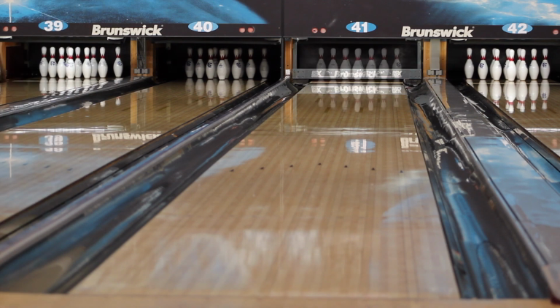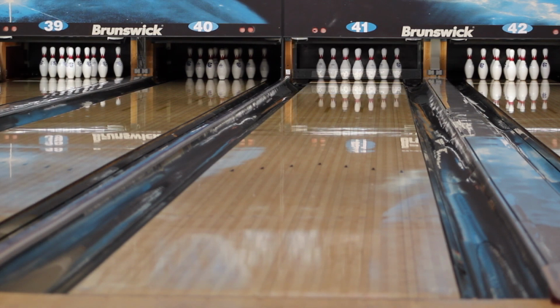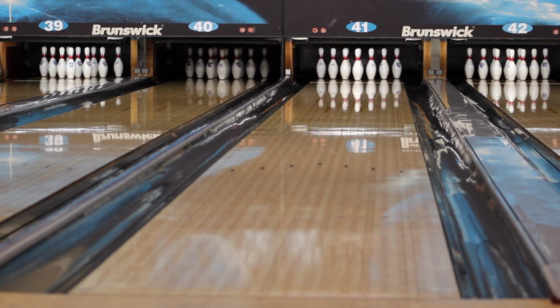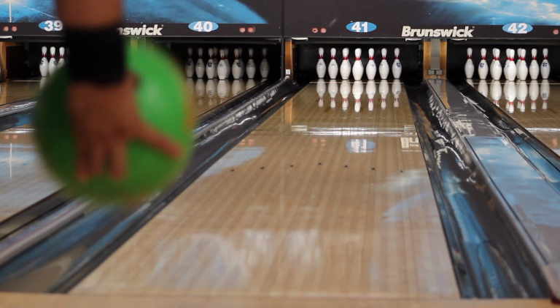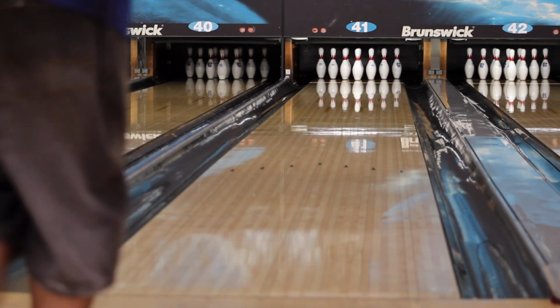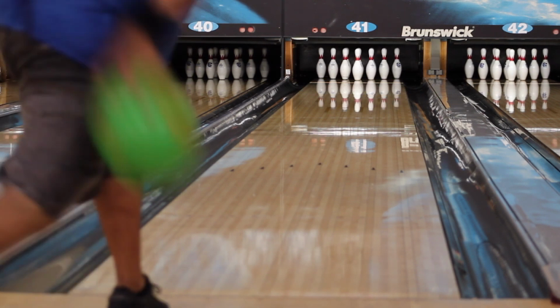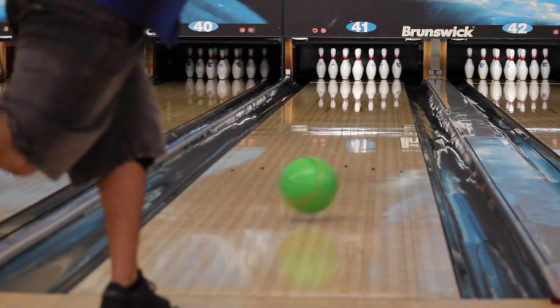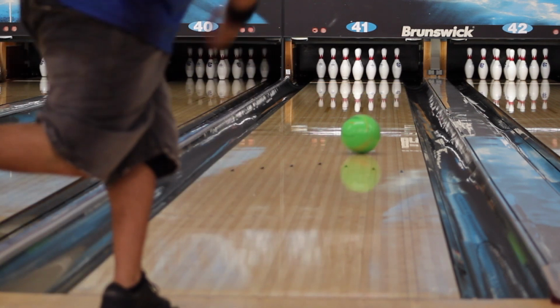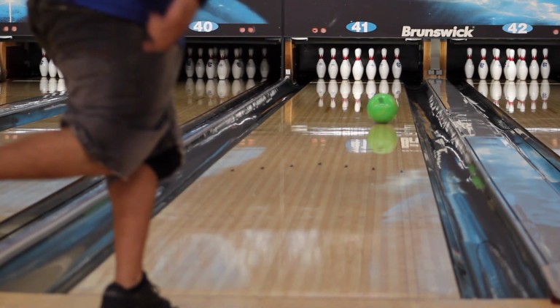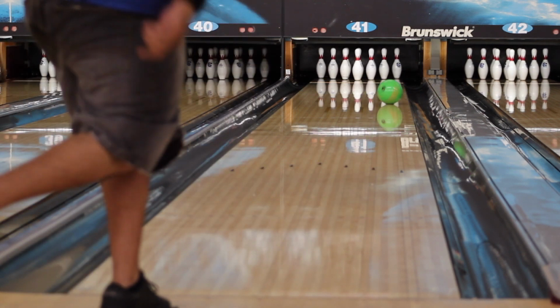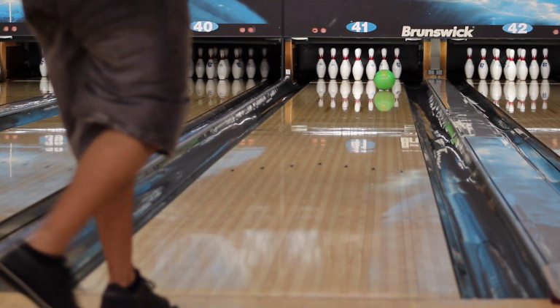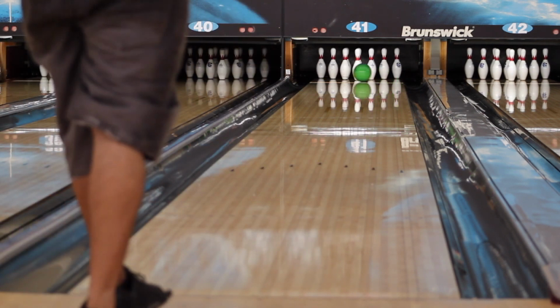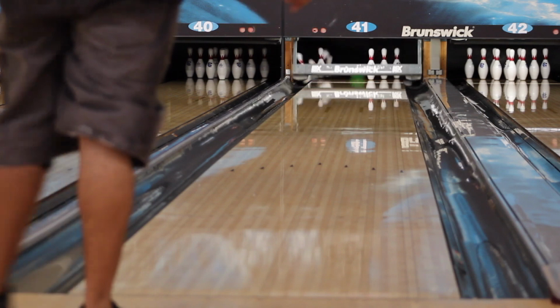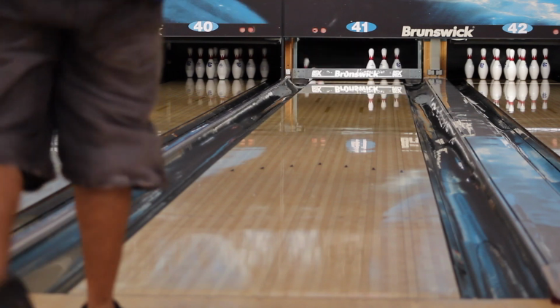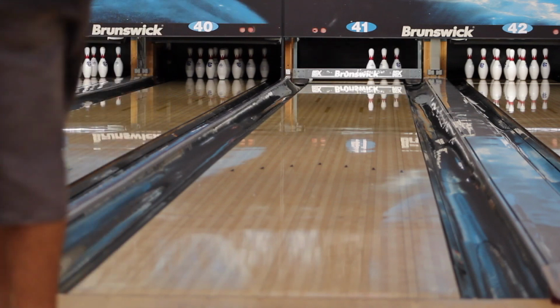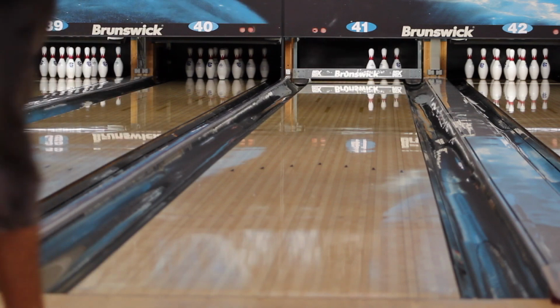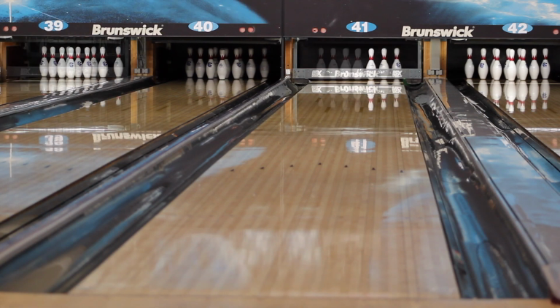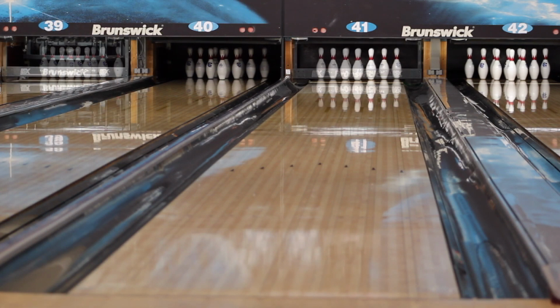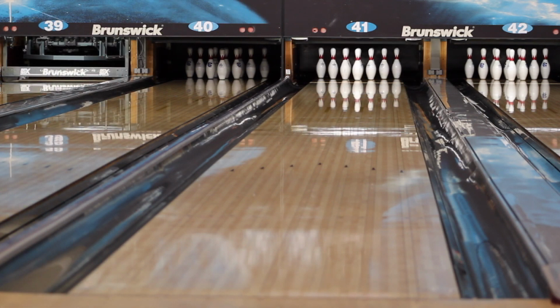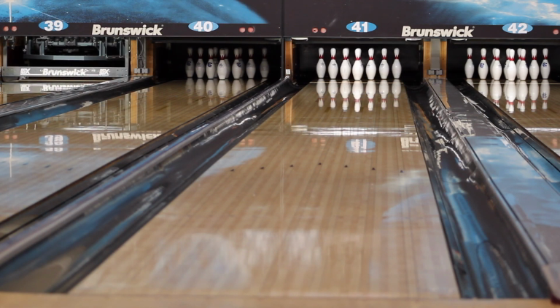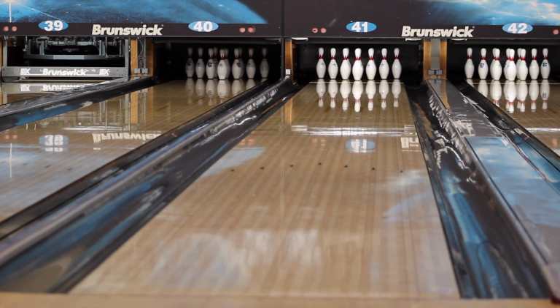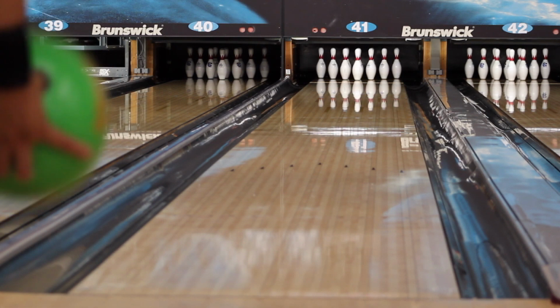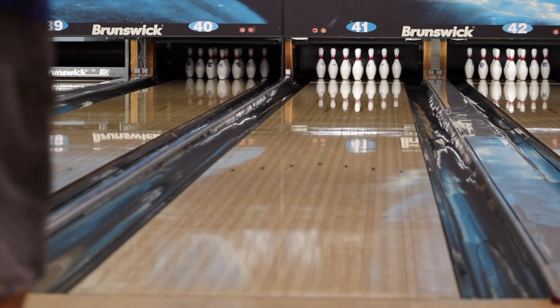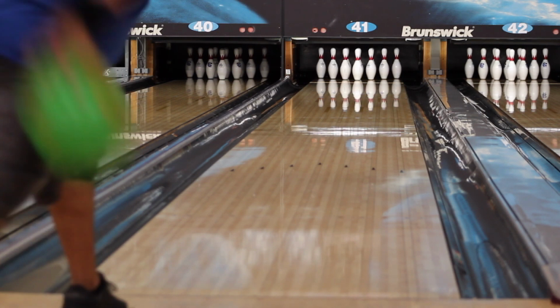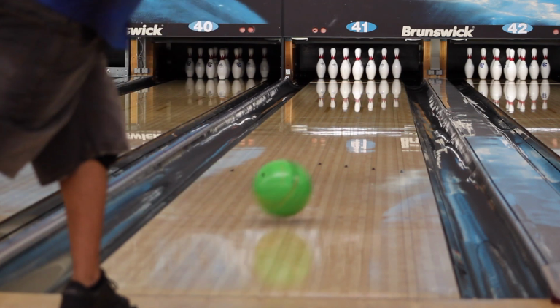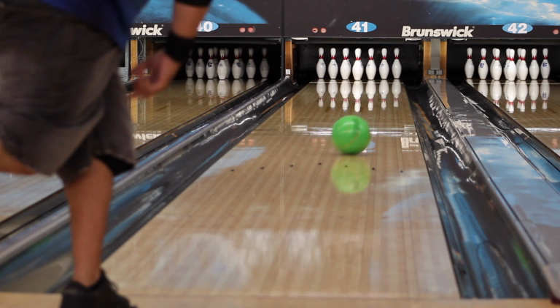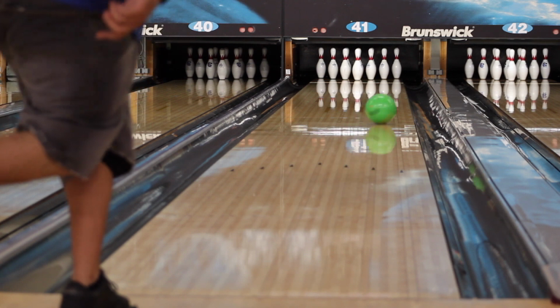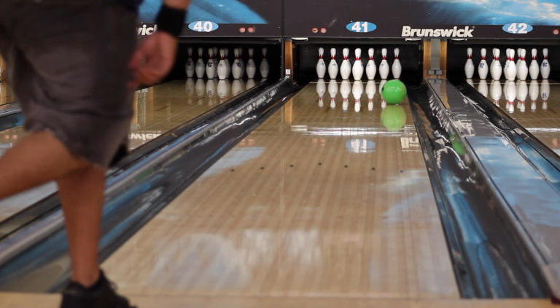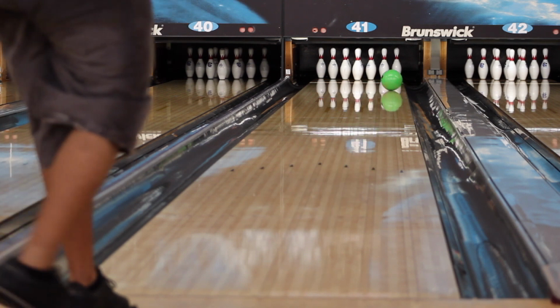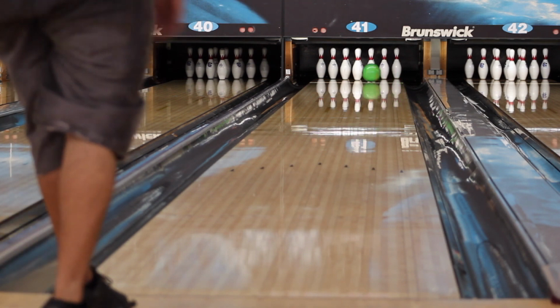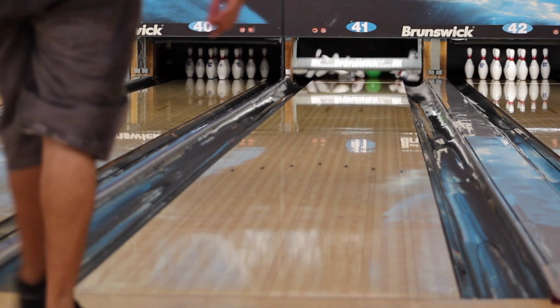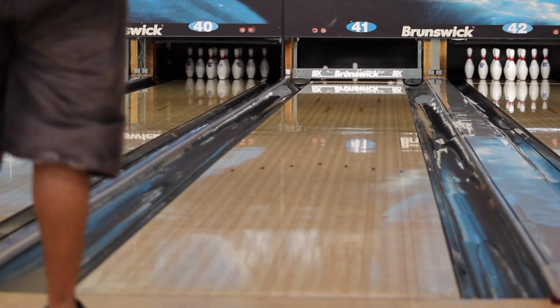In this next shot, I threw the original Beyond Ridiculous on the same line as the pearl. As you can see, it torques a lot earlier. I had to move about 5 boards left with my feet and move my target out about 2 boards just to get it to hit the pocket.